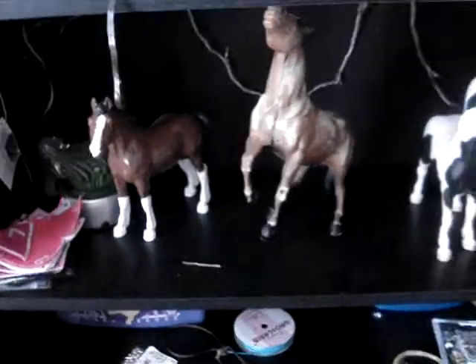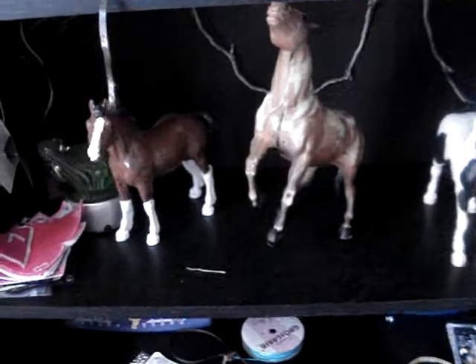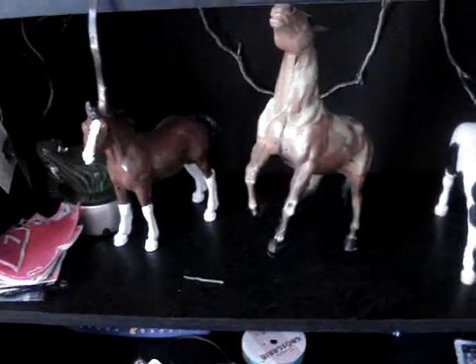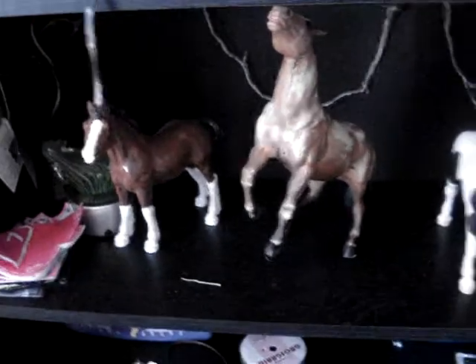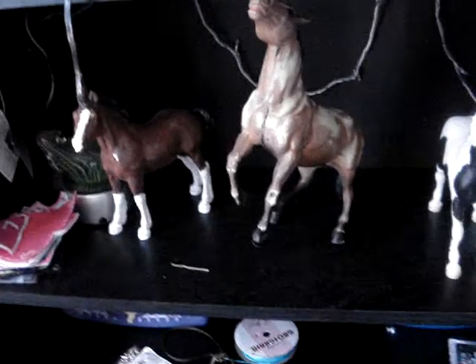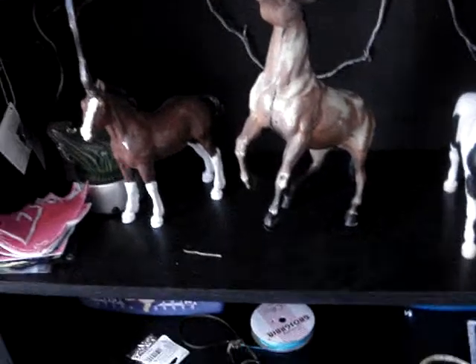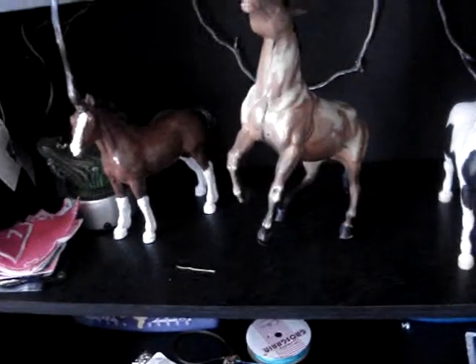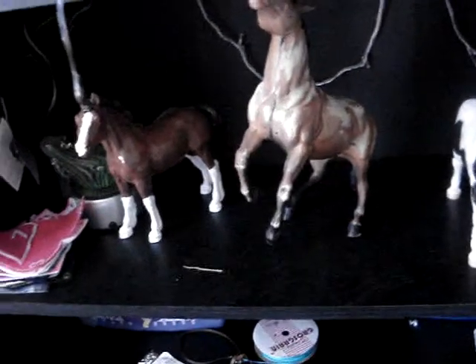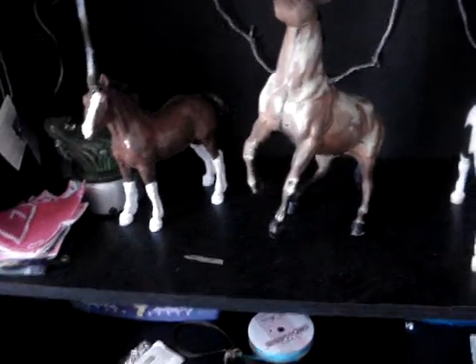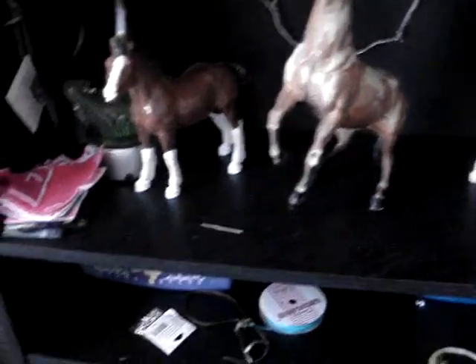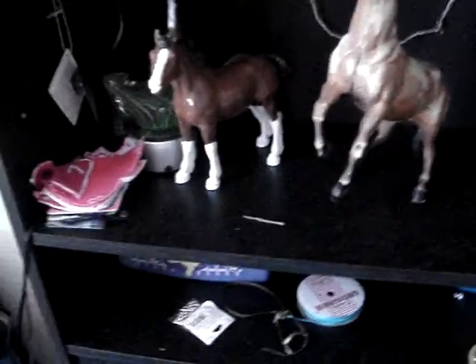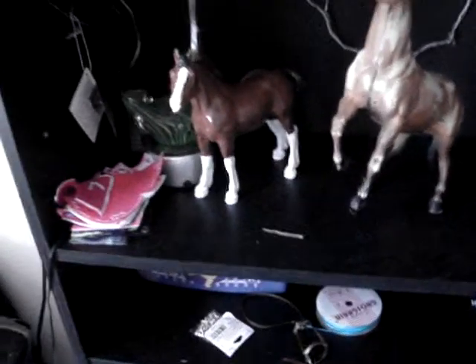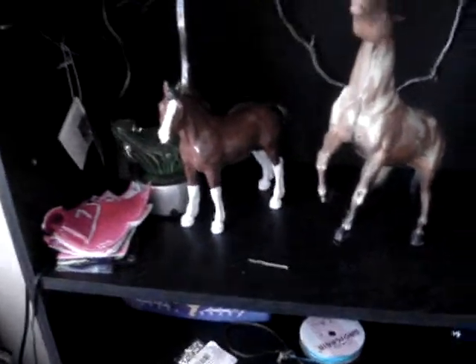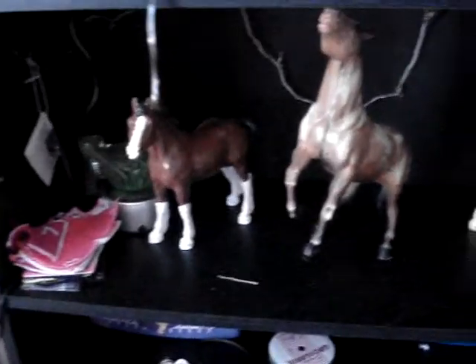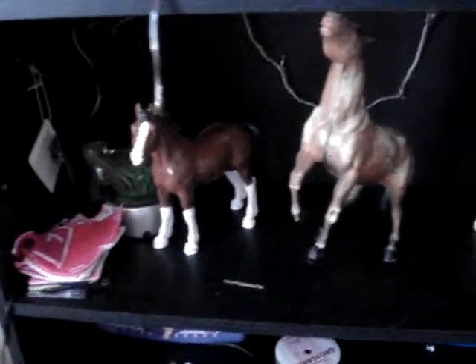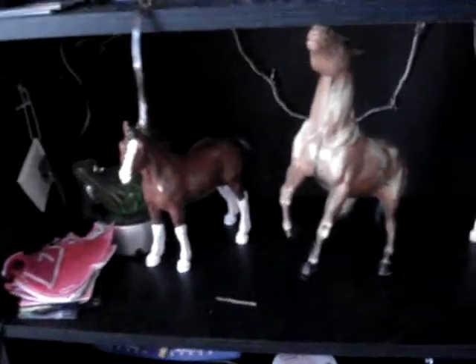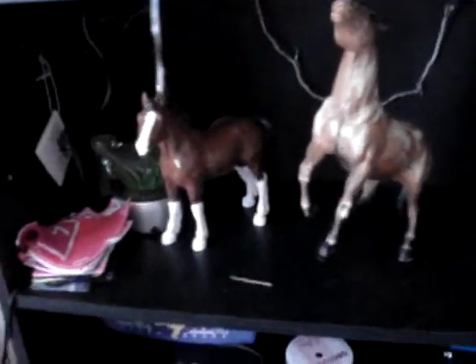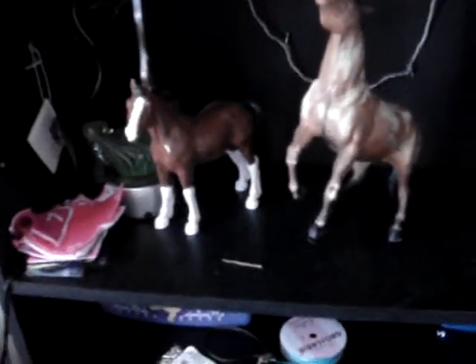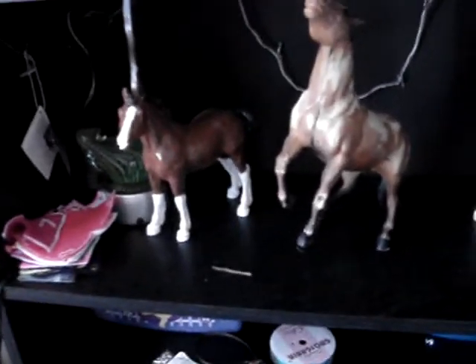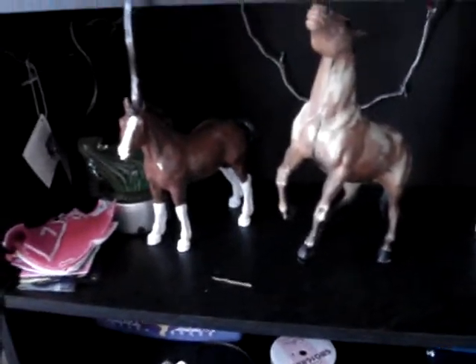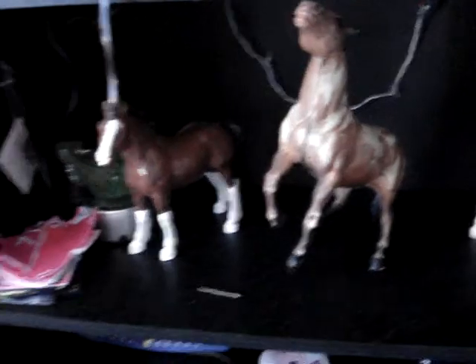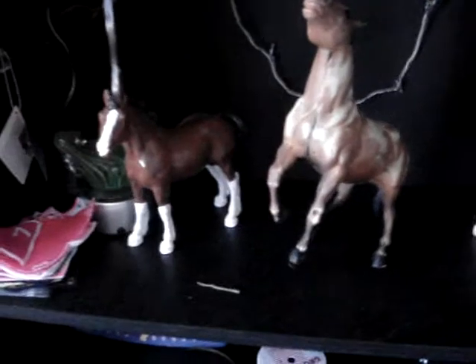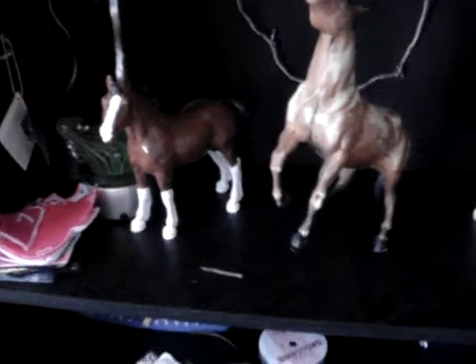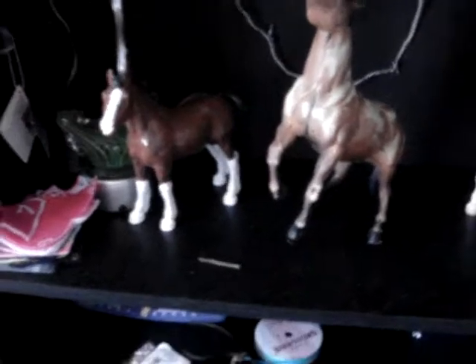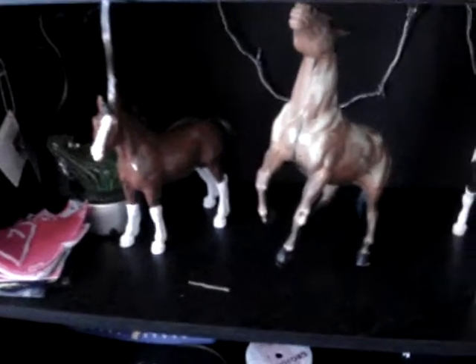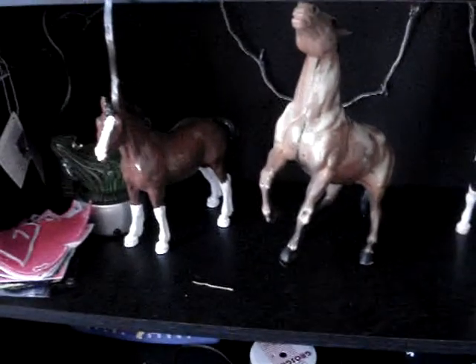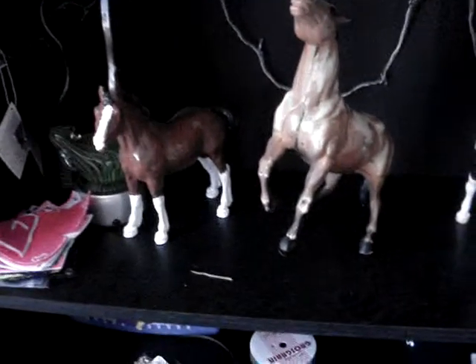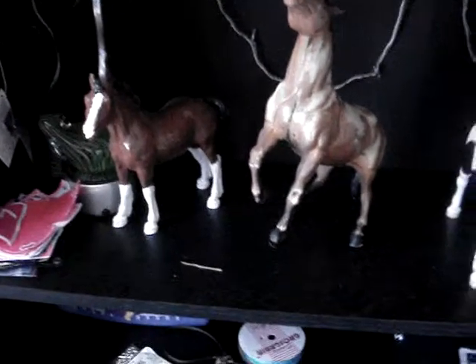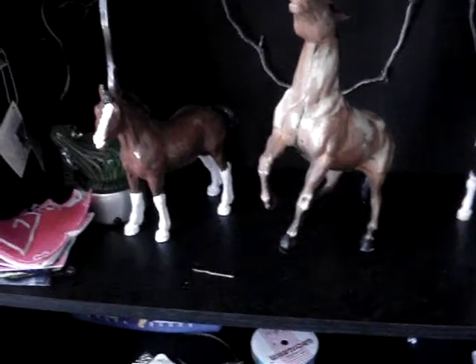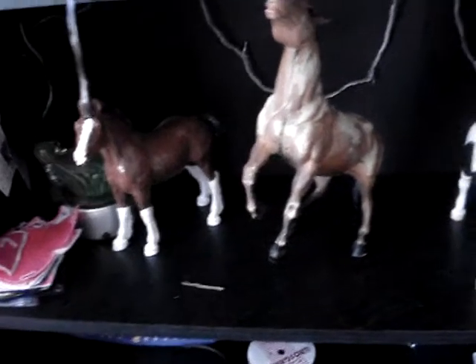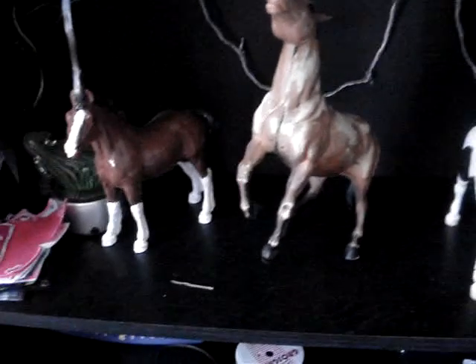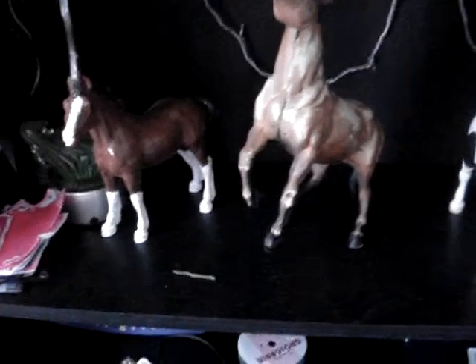A lot of people have been asking about certain horses, and I'm like, that one's taken — which one isn't taken? So I'll just make a new video.